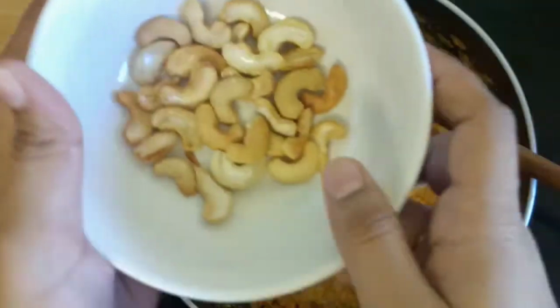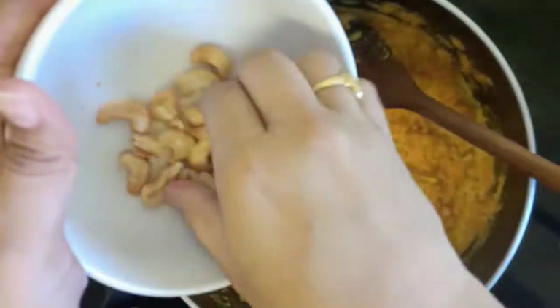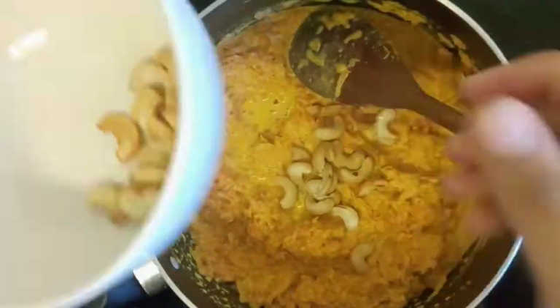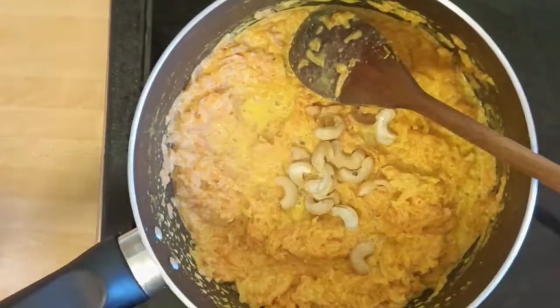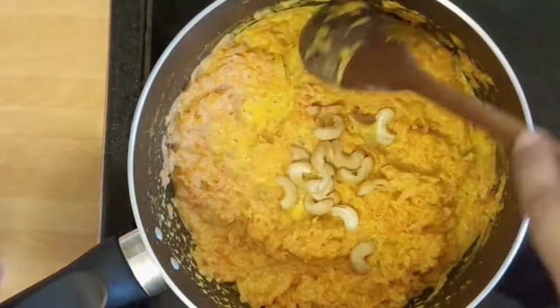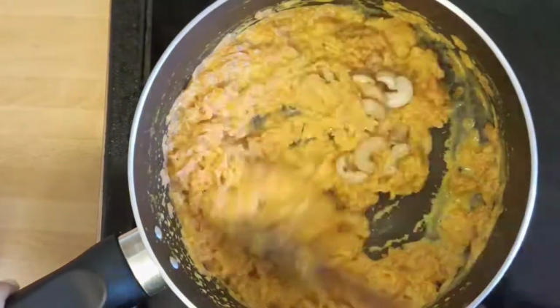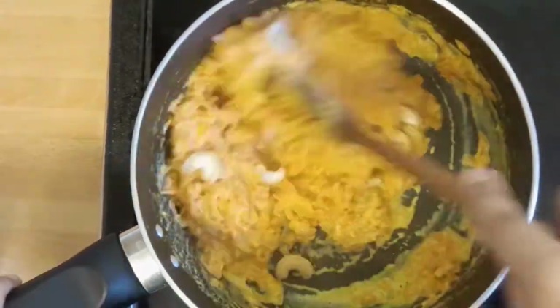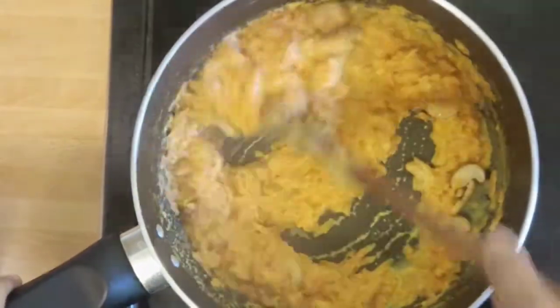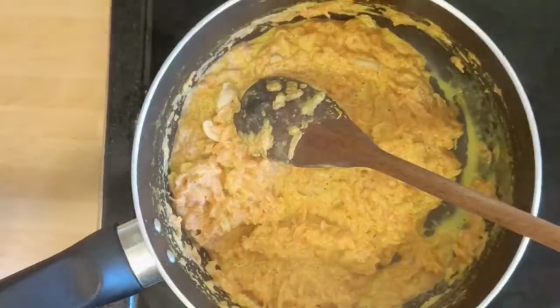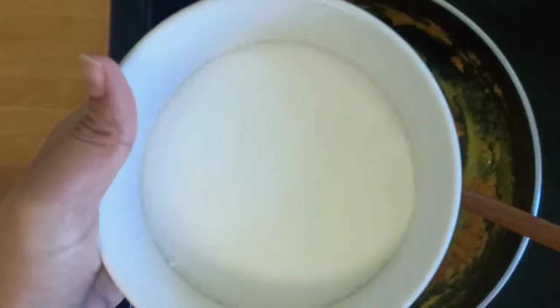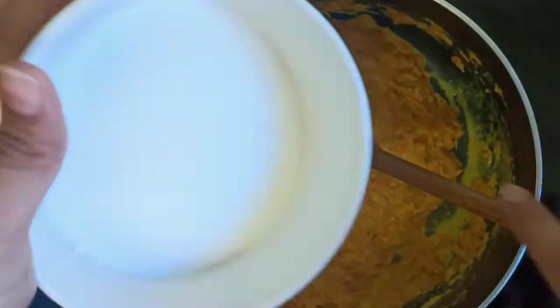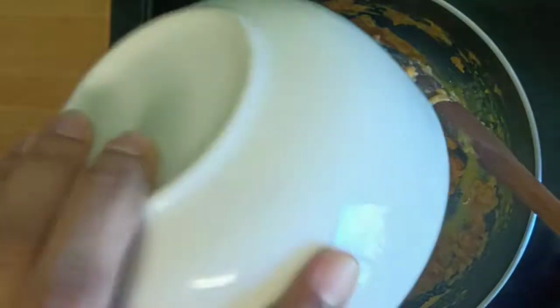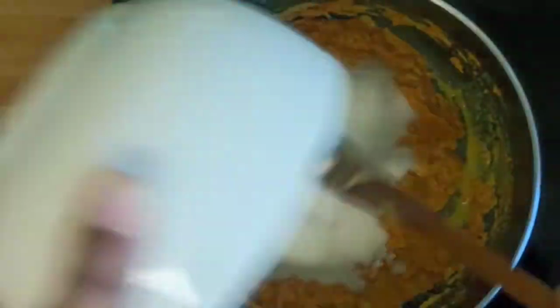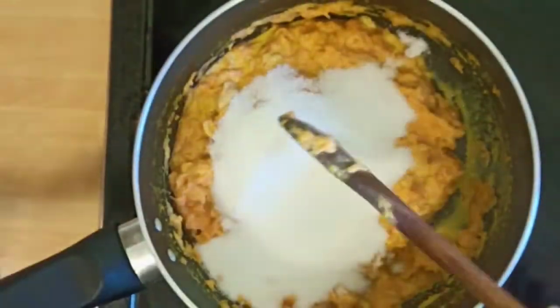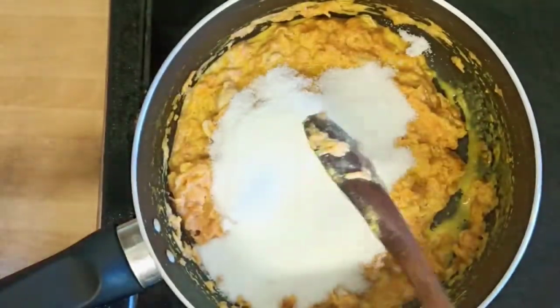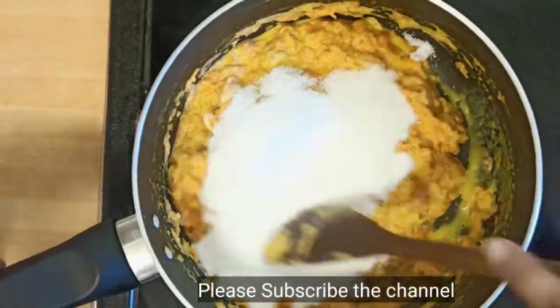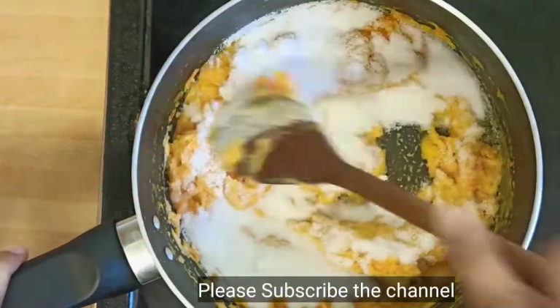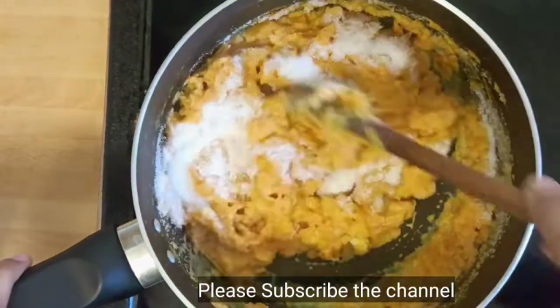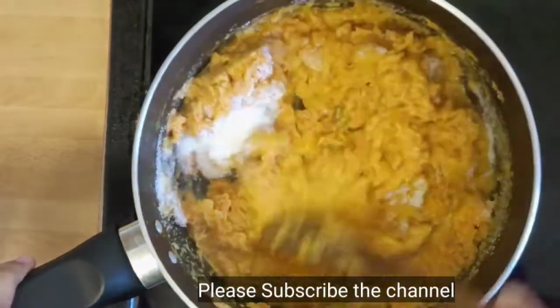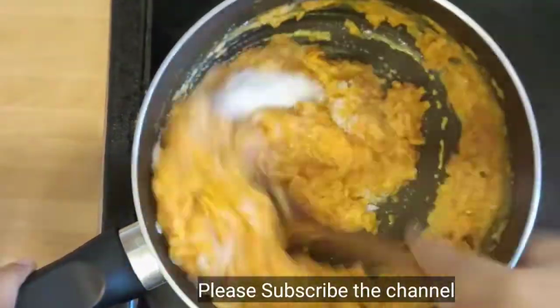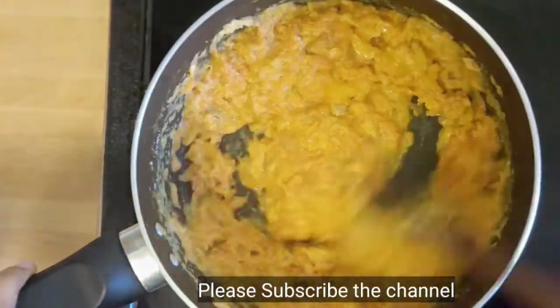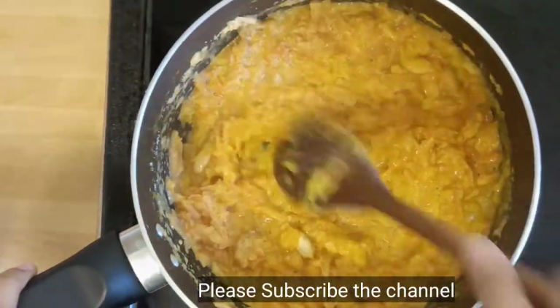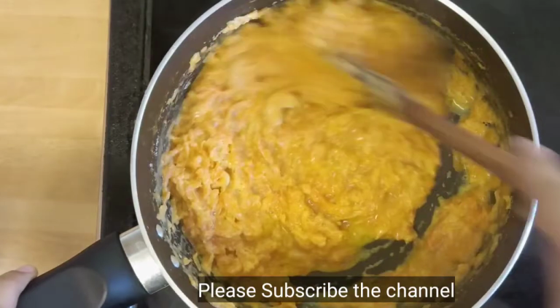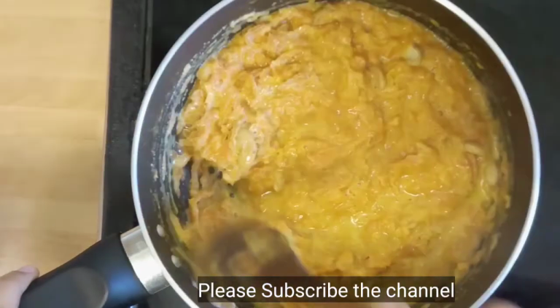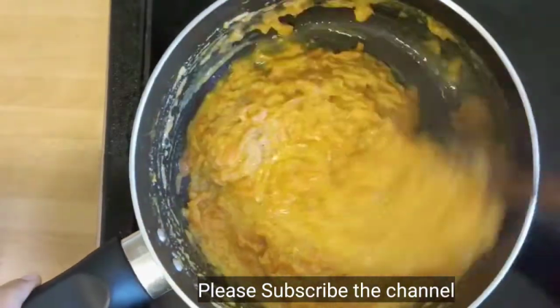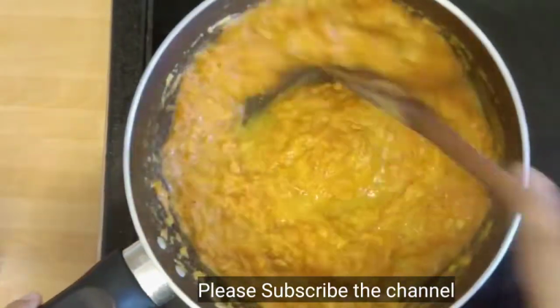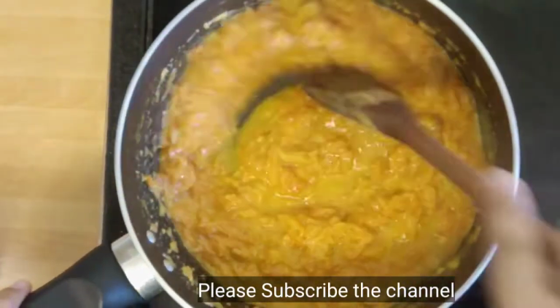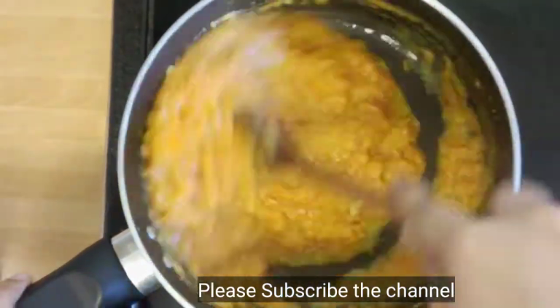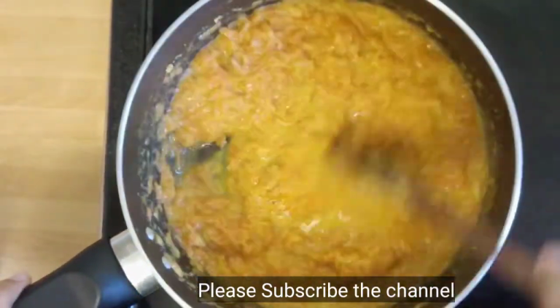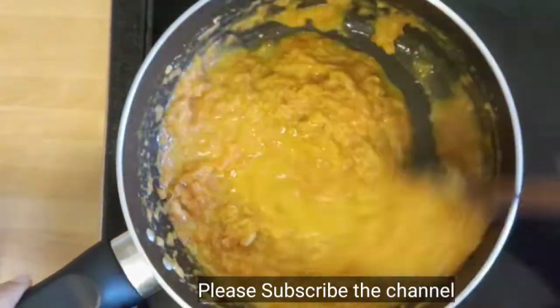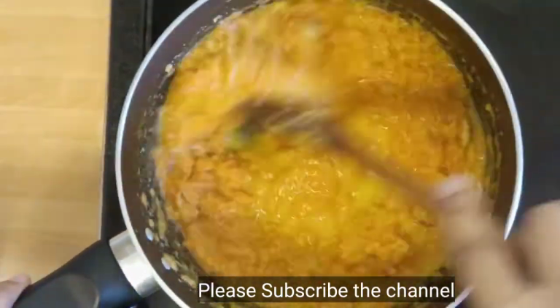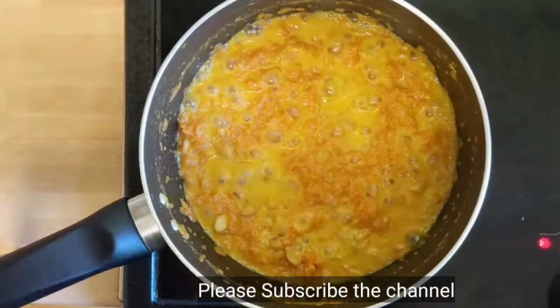Add the fried cashews, leaving some for topping, and add the remaining. Then add sugar and stir — the sugar starts melting. Cook it till the carrot halwa absorbs the sugar syrup.